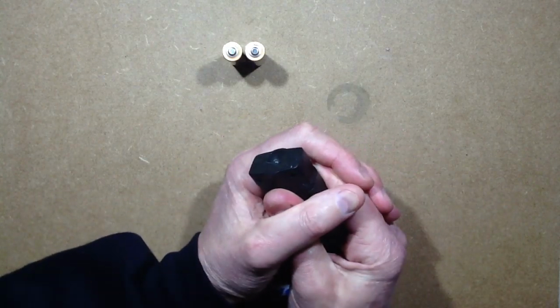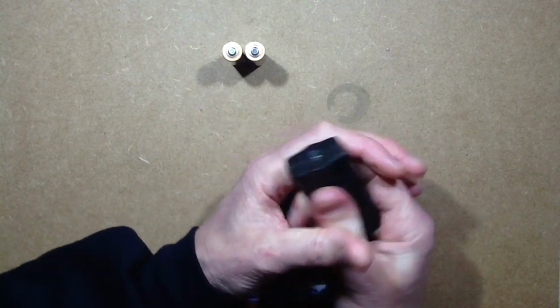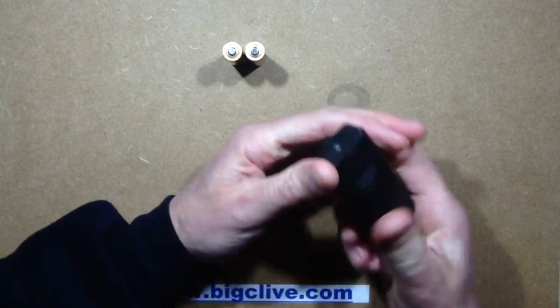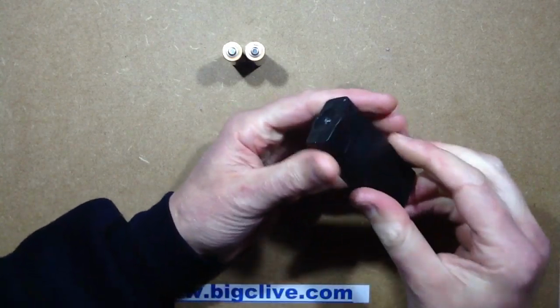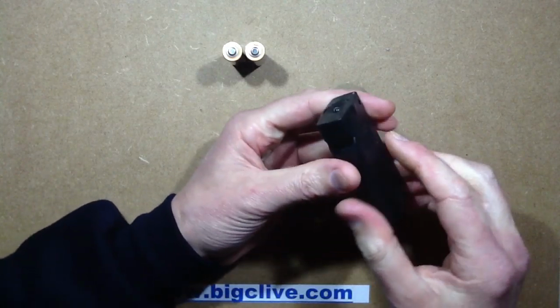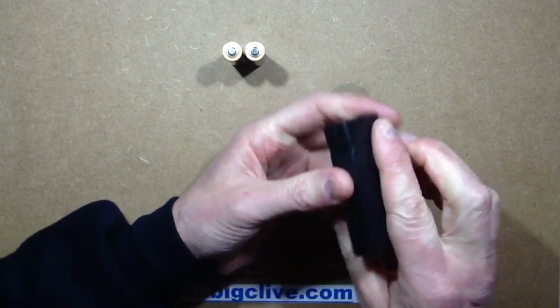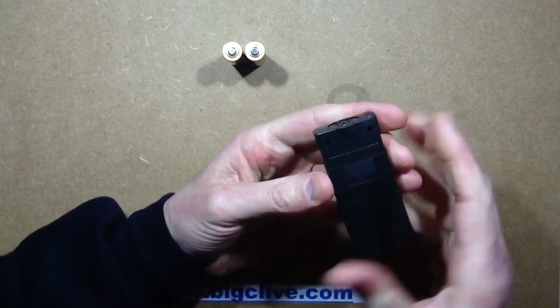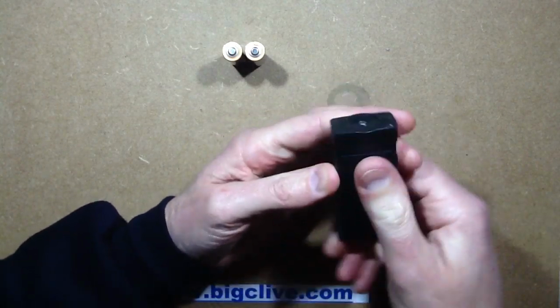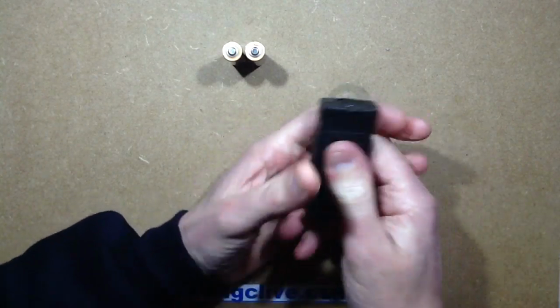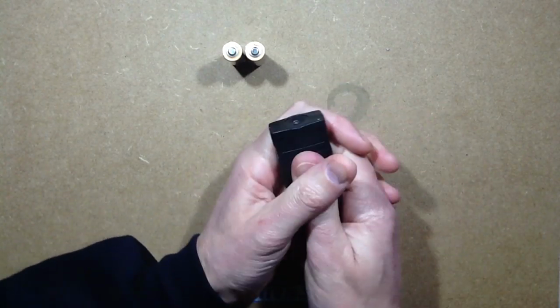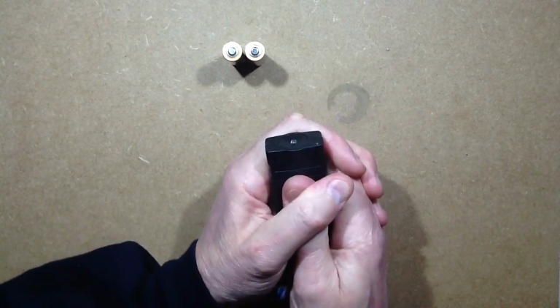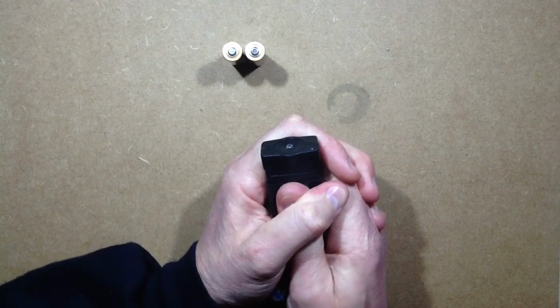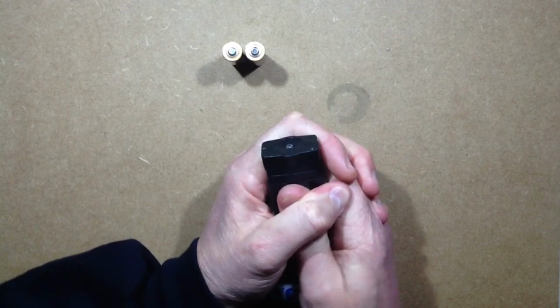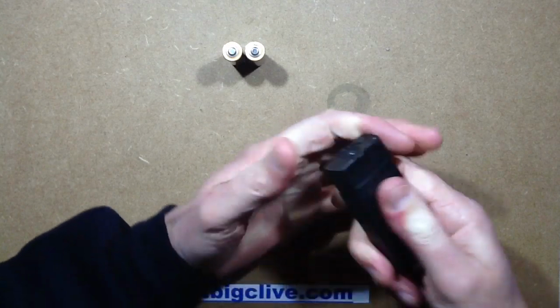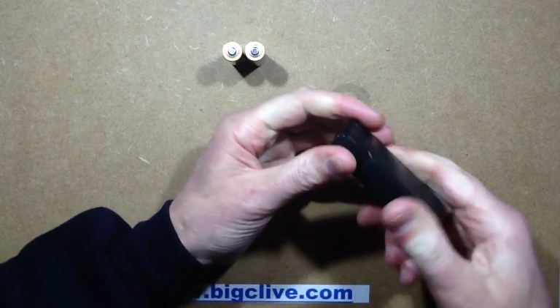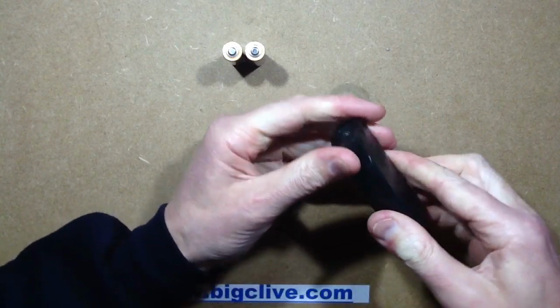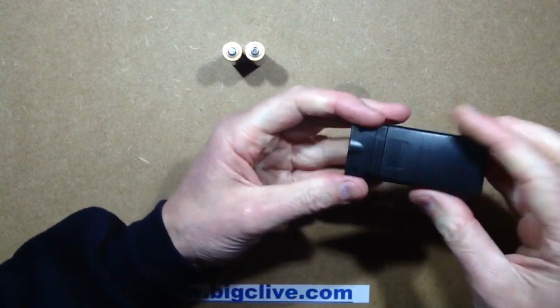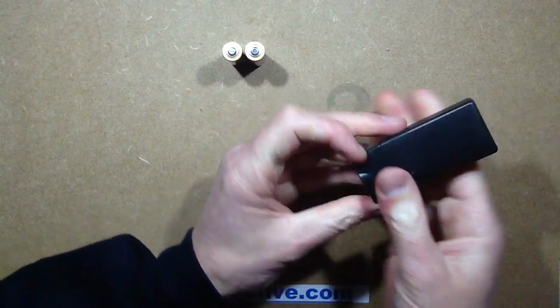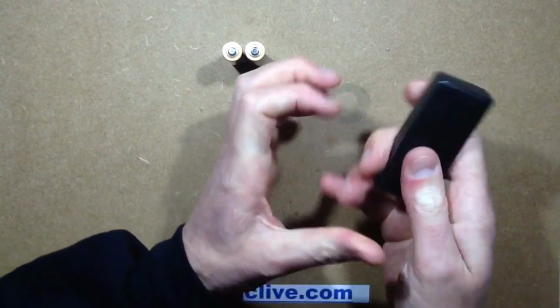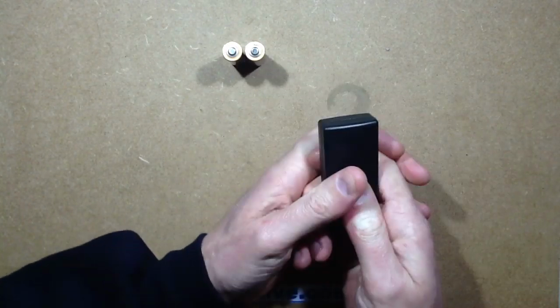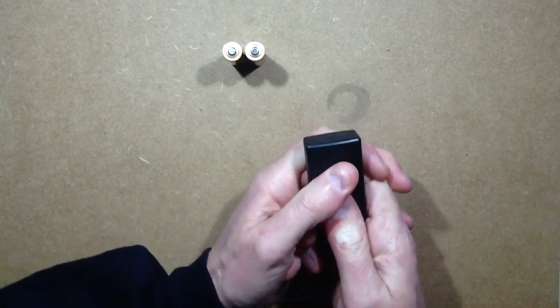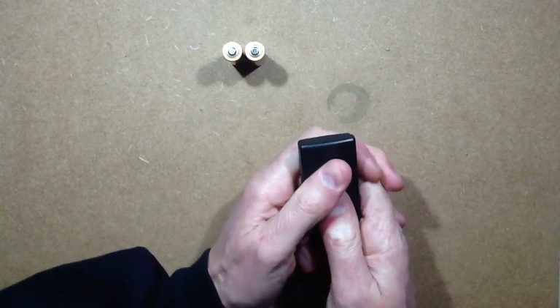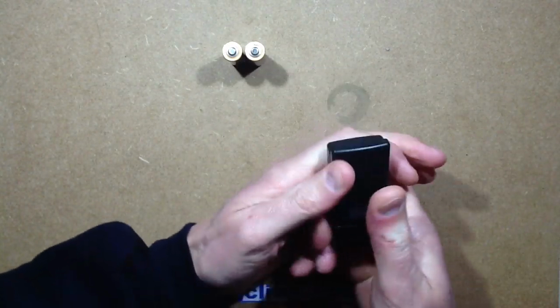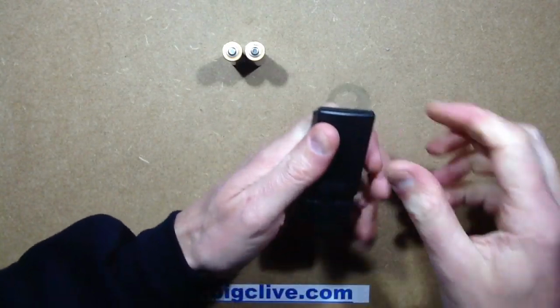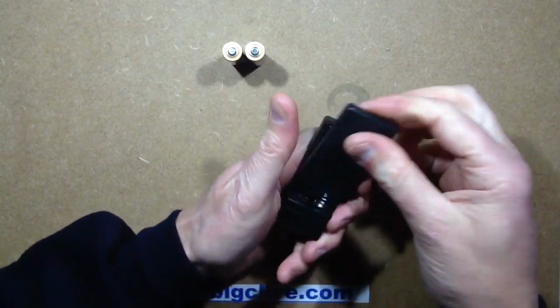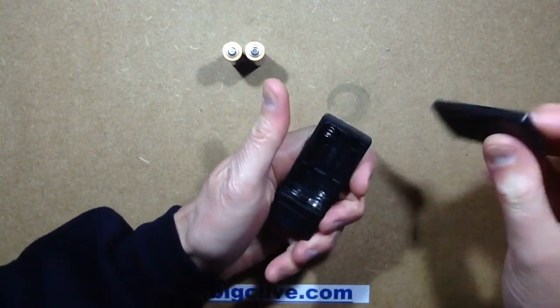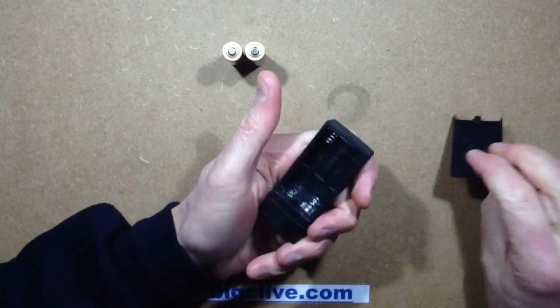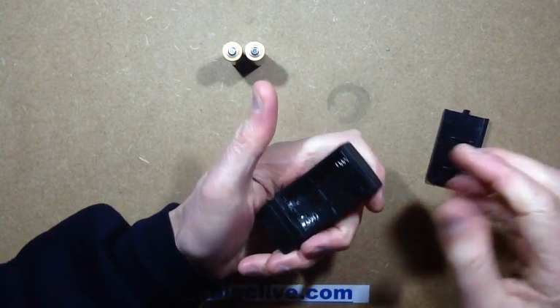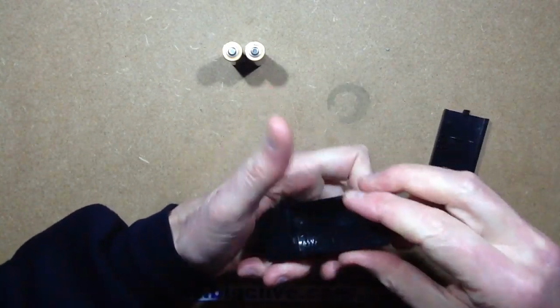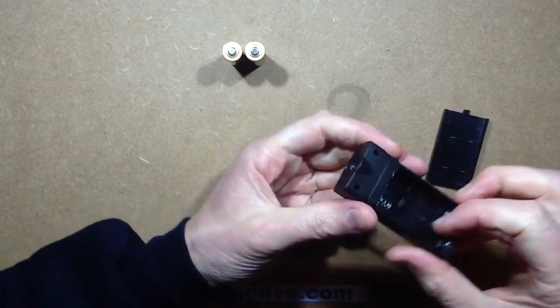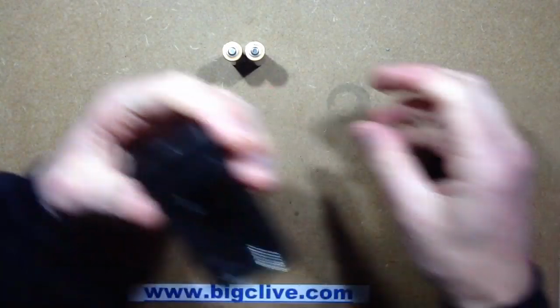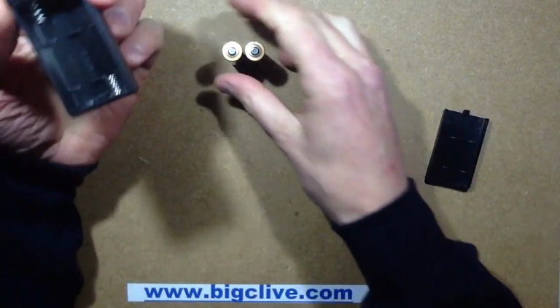Because 3 volts — blimey, it's quite hard to open. This is quality stuff. There we go.